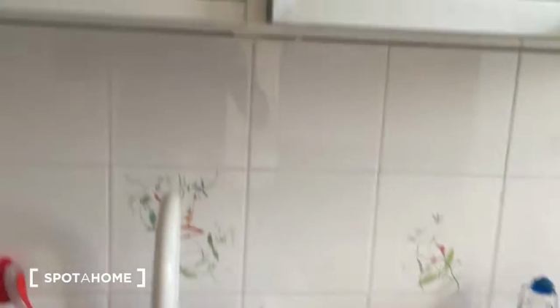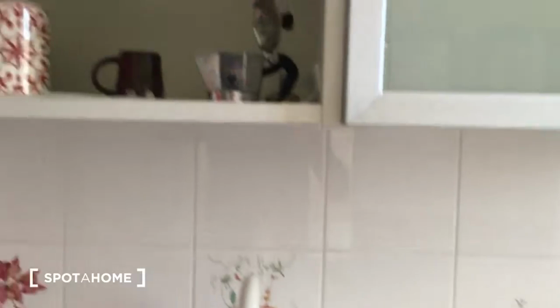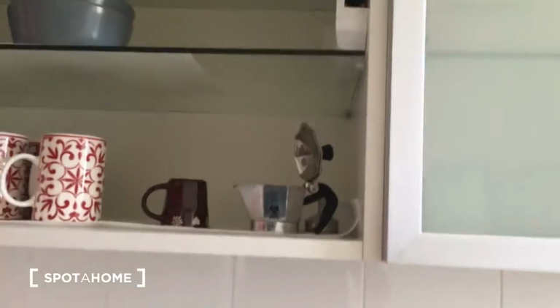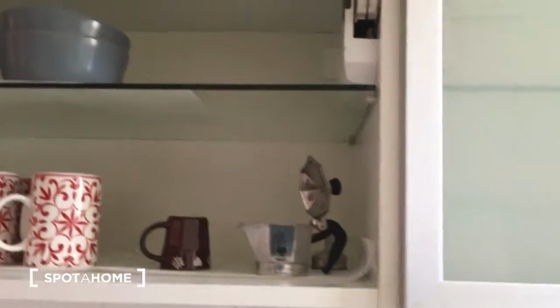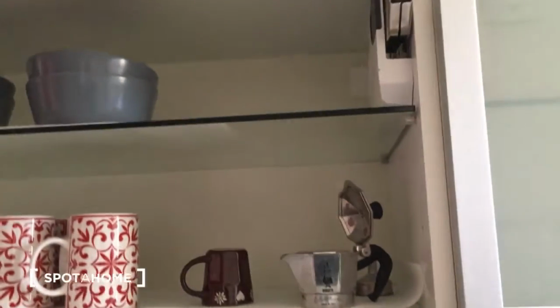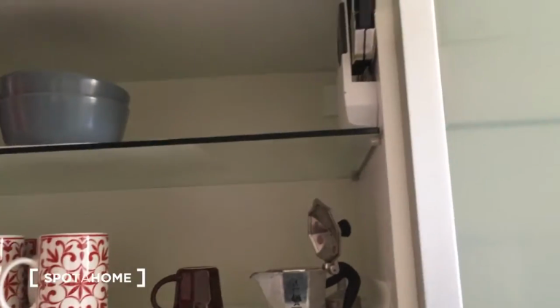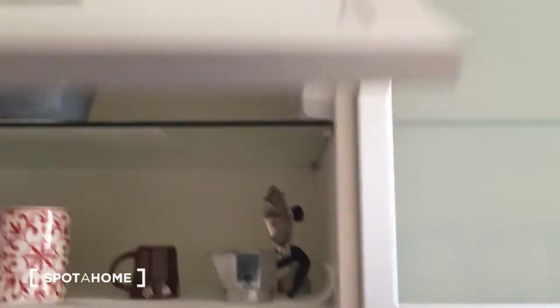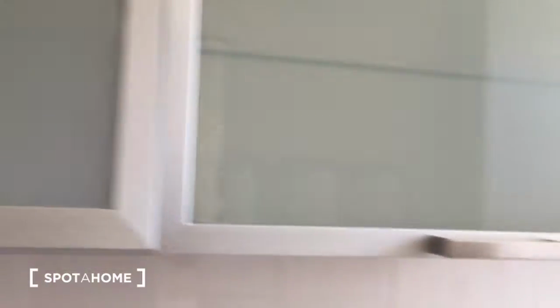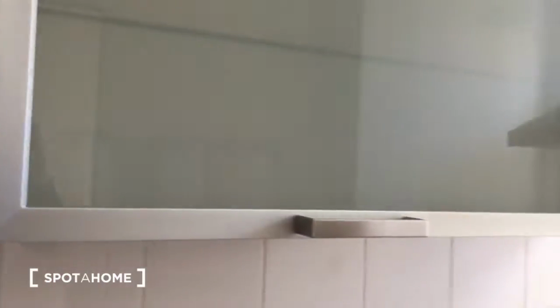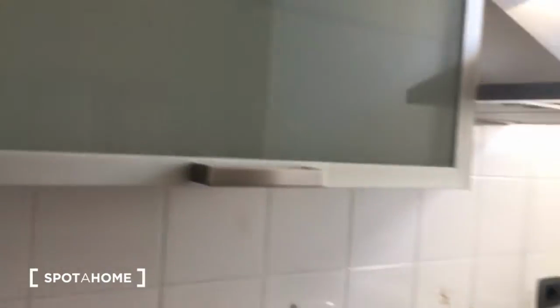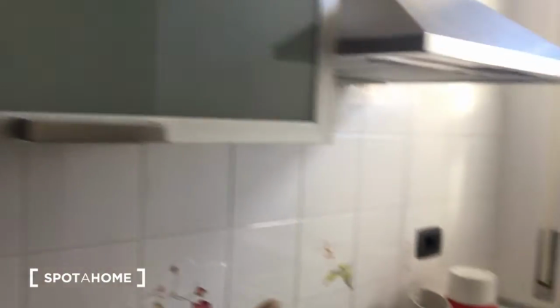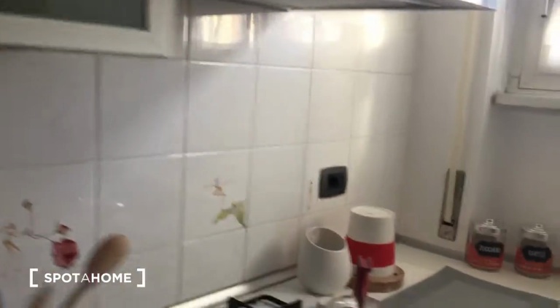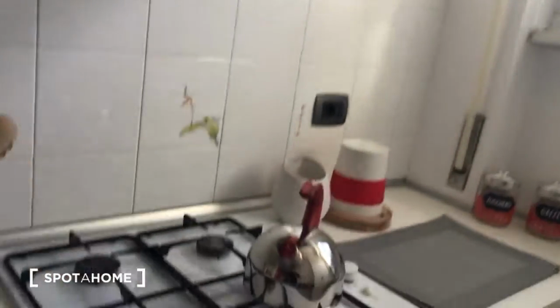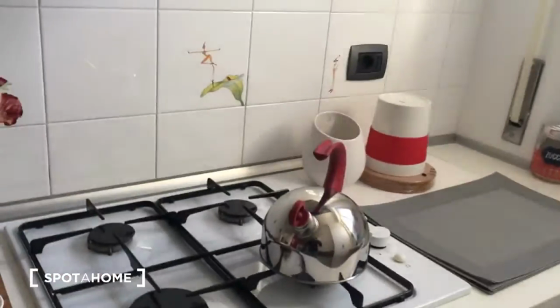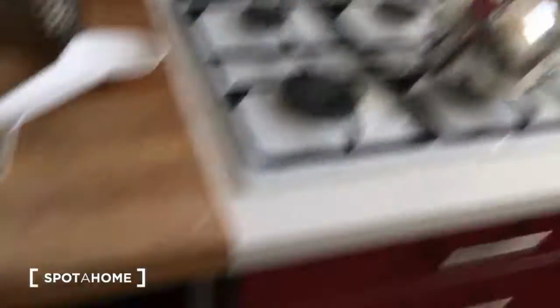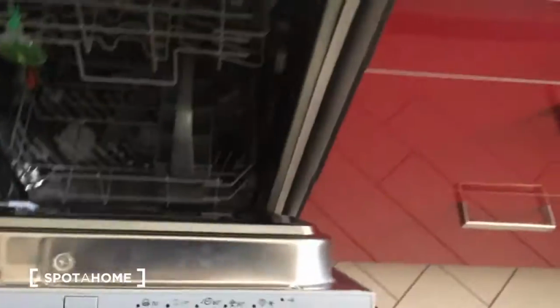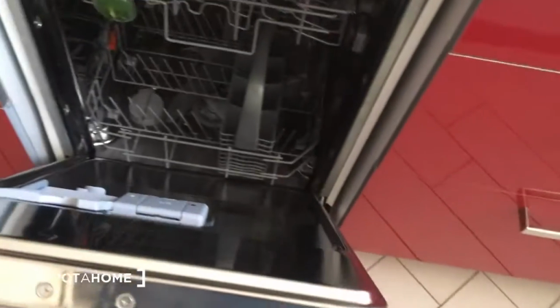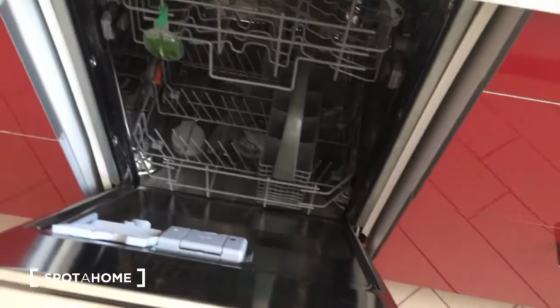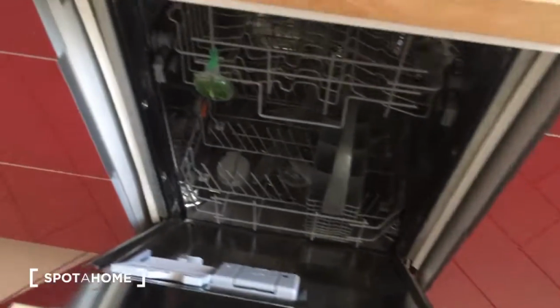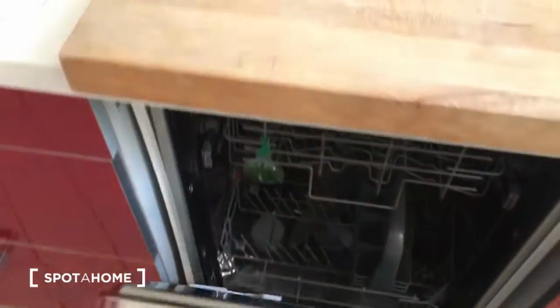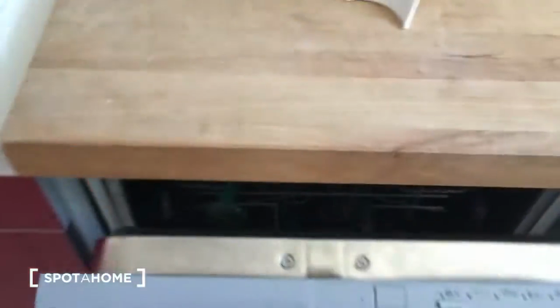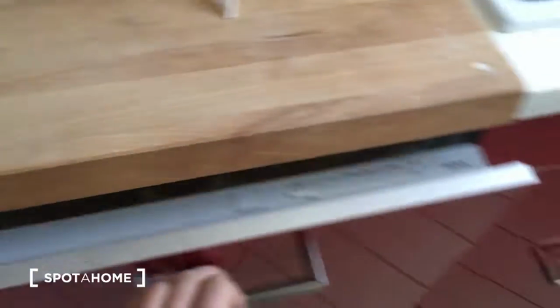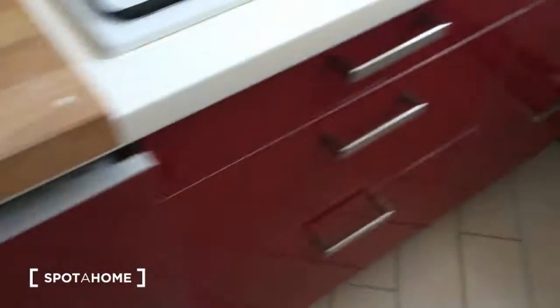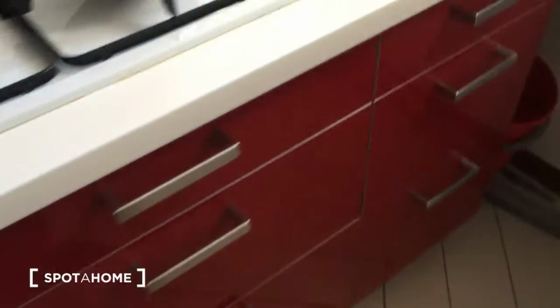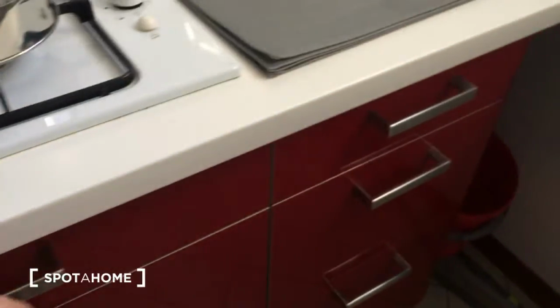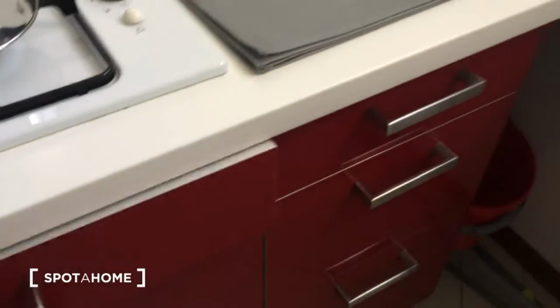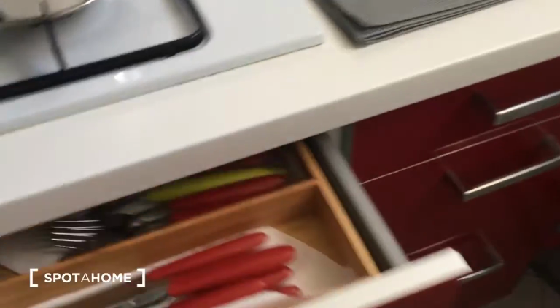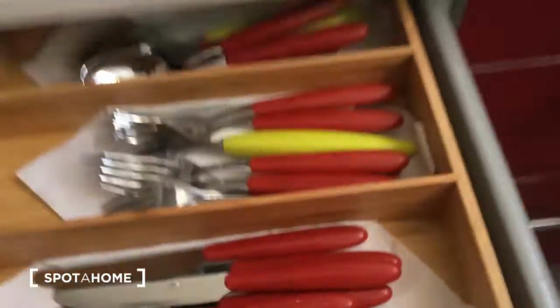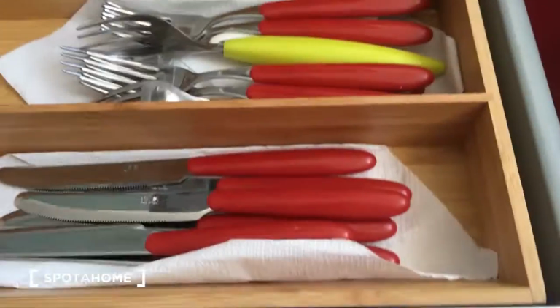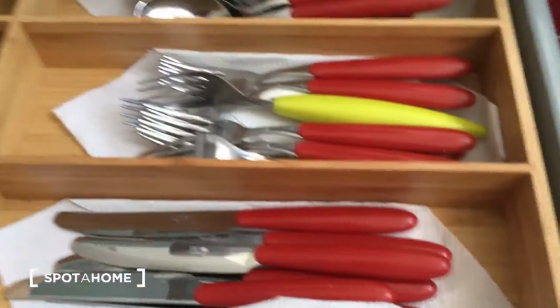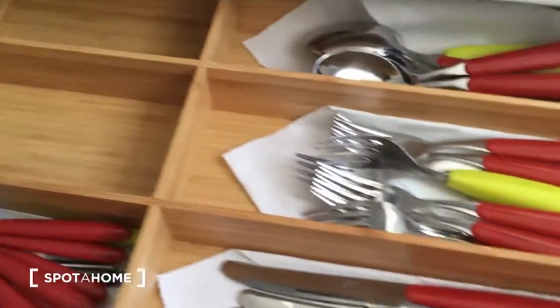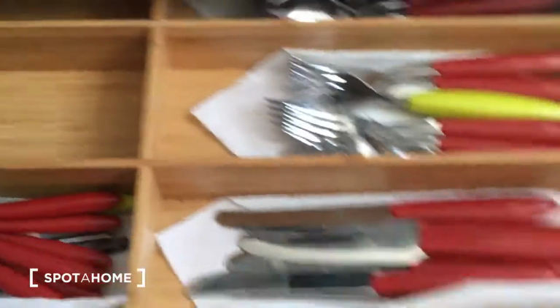There is a lot of space for glasses, and there are also cutleries. There is the washing machine as you can see, so it's very well equipped — there is everything you need.